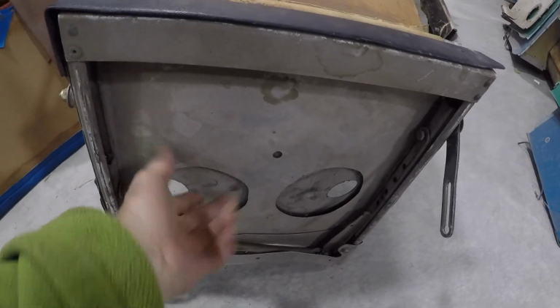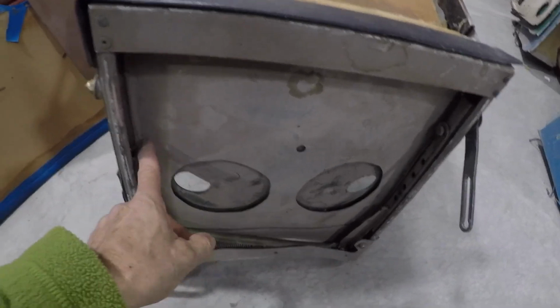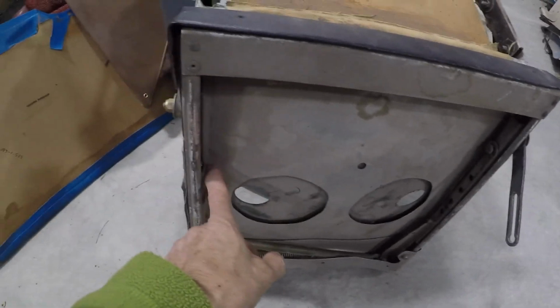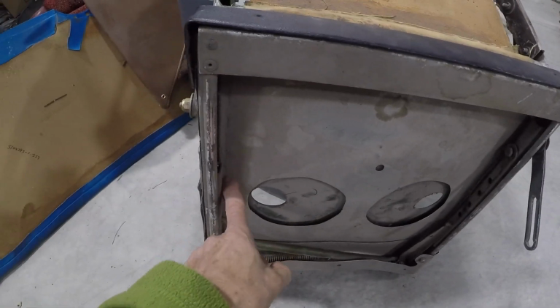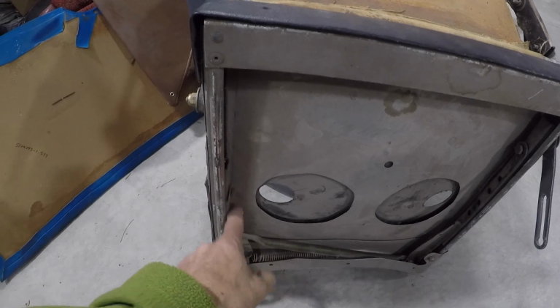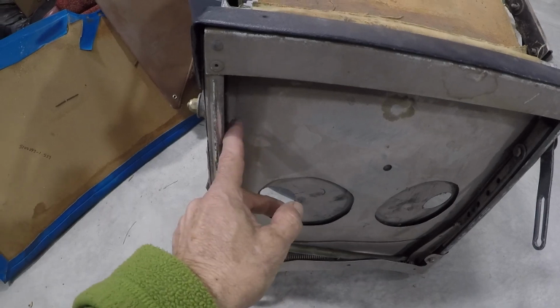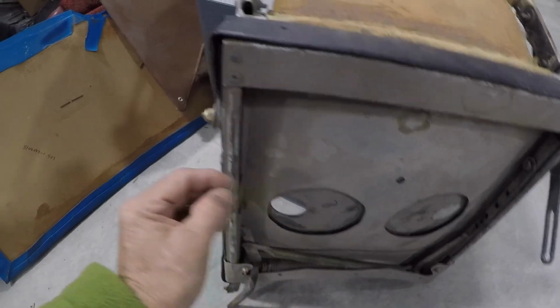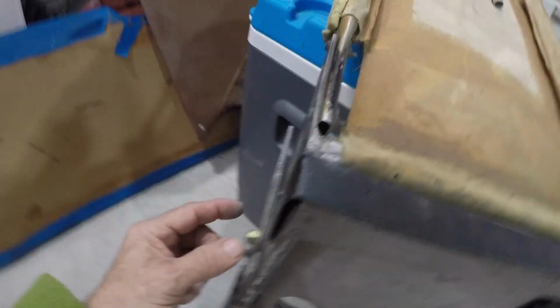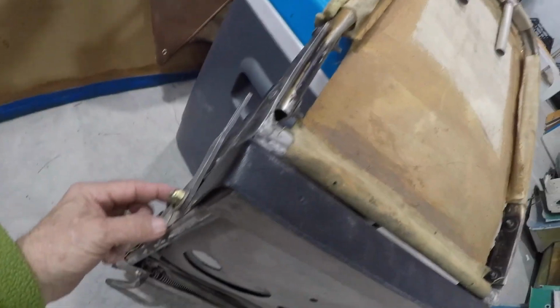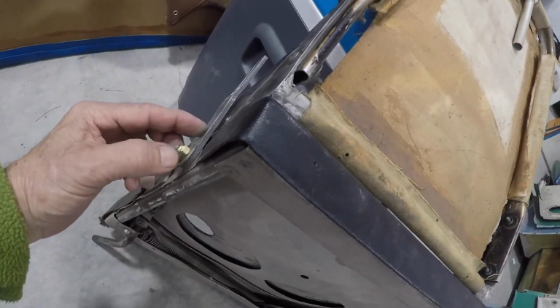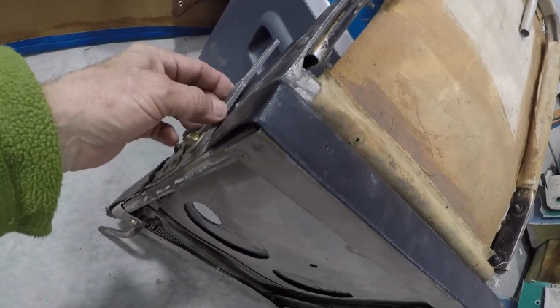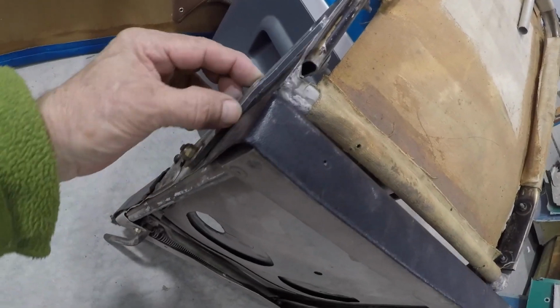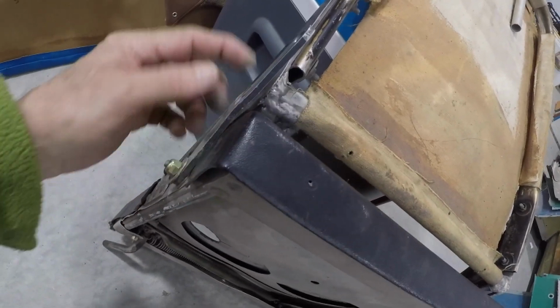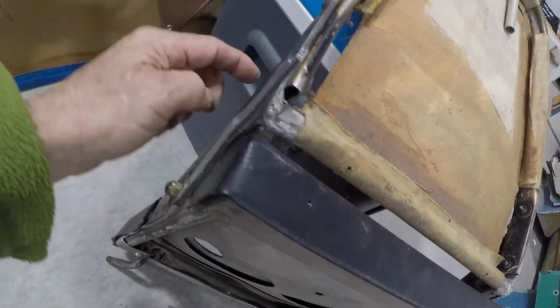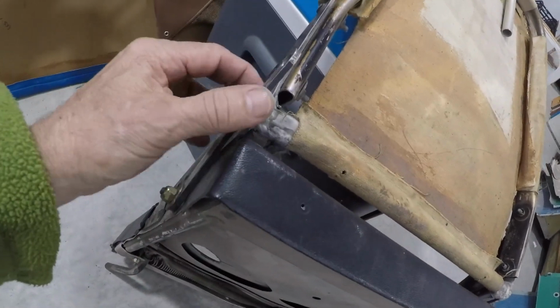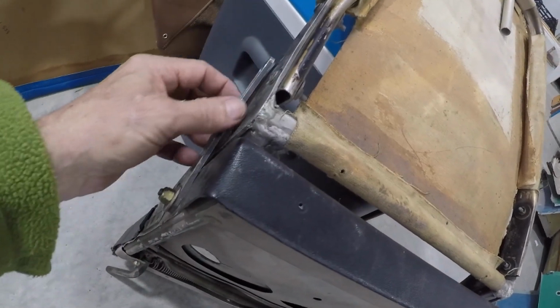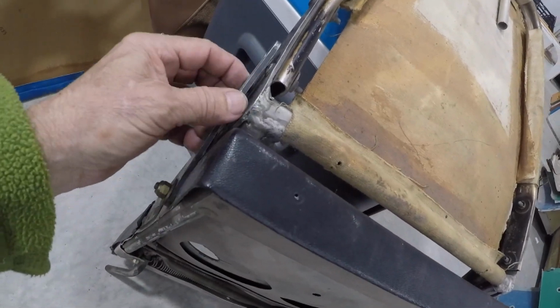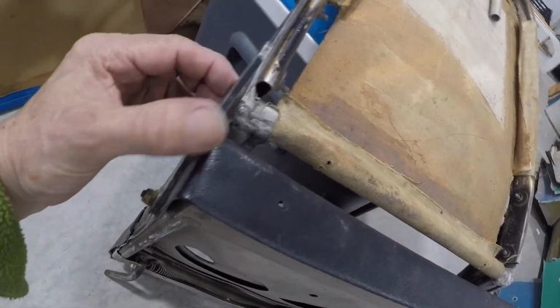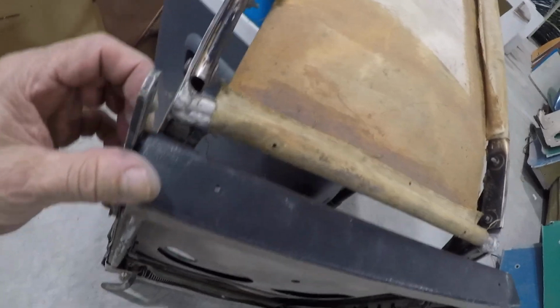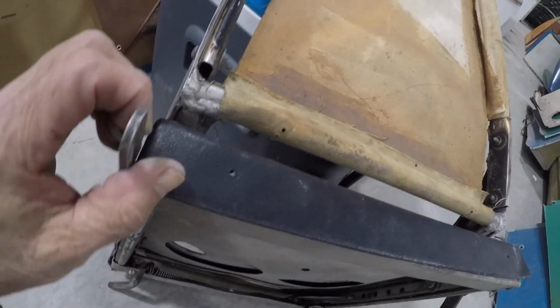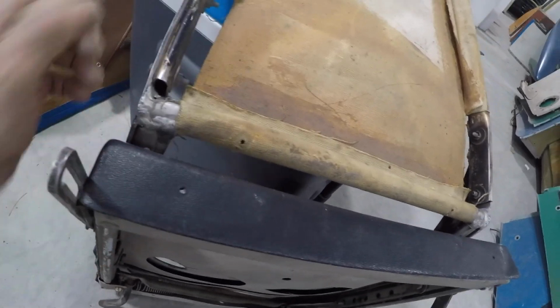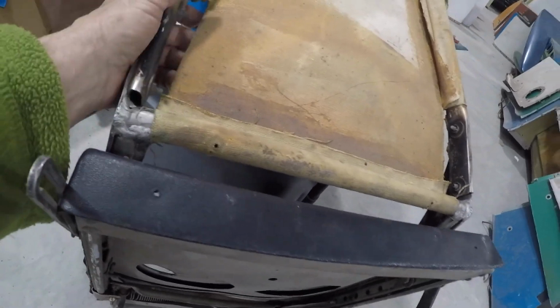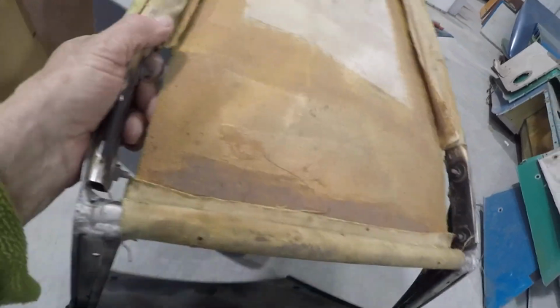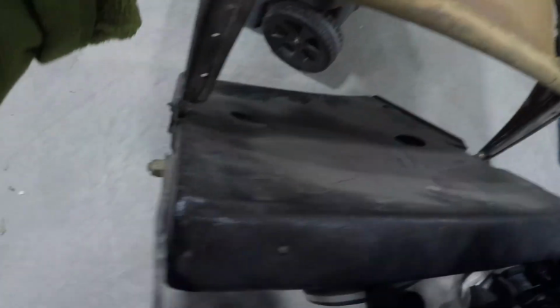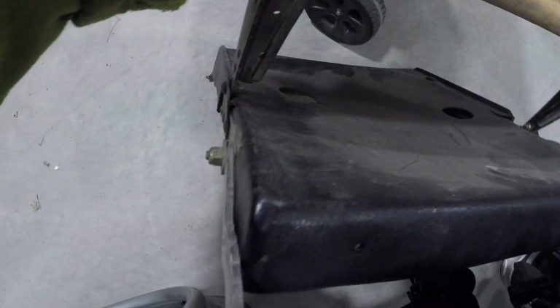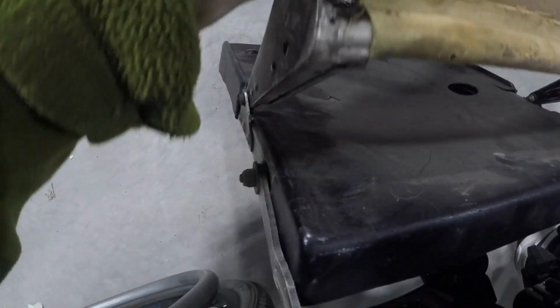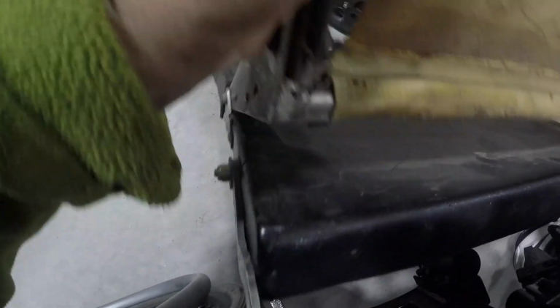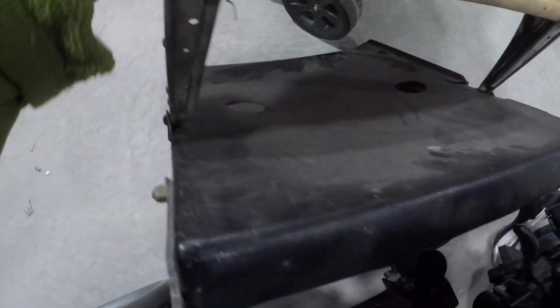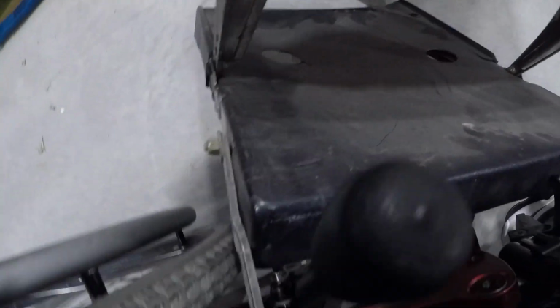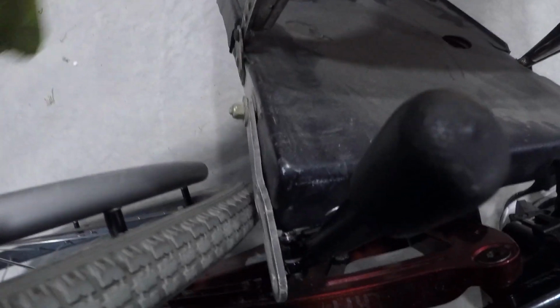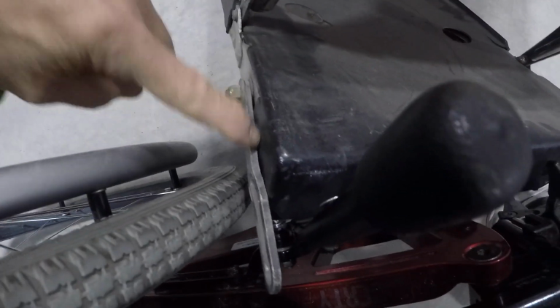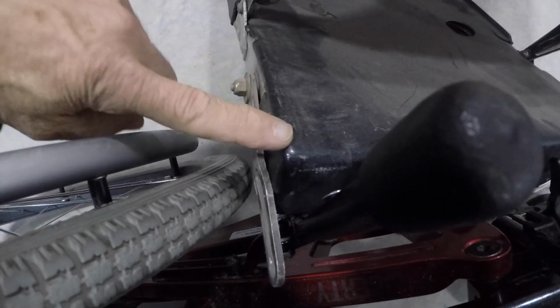Here's your seat pan and your seat rails along the side, the hinging for the back. This one is missing the one bolt for the adjustment on the seat back, but it's right there — this is the forward one, the other one hooks back here.